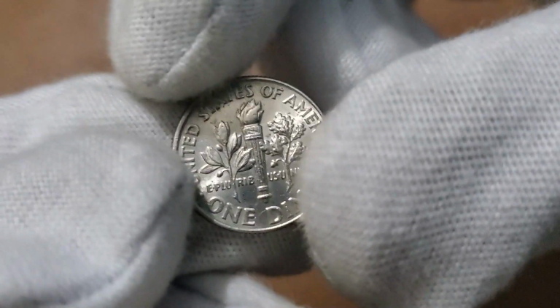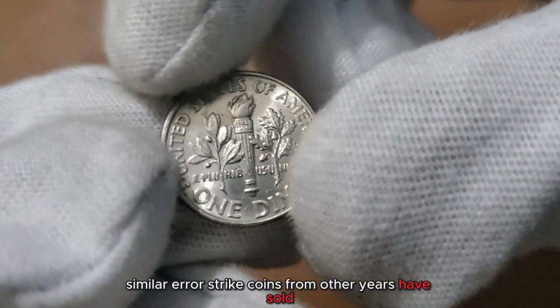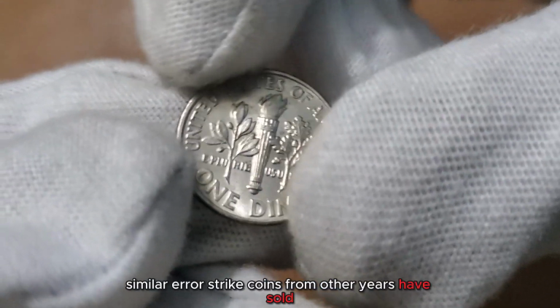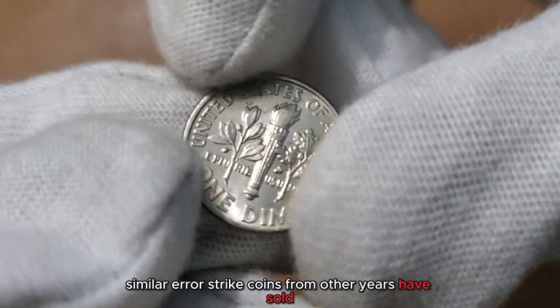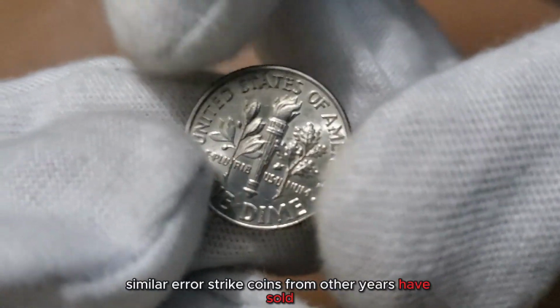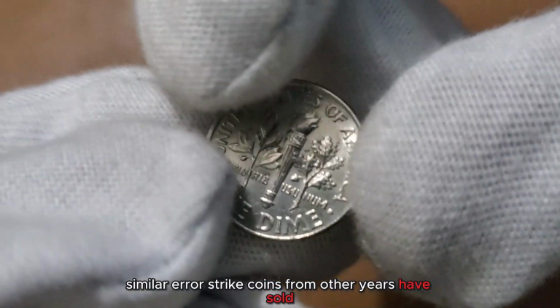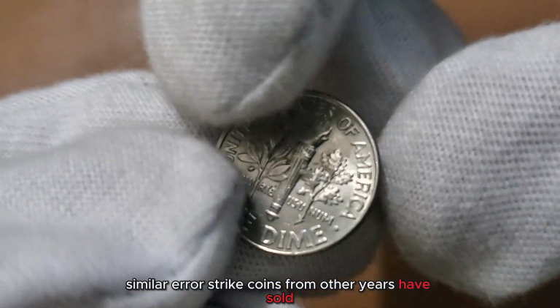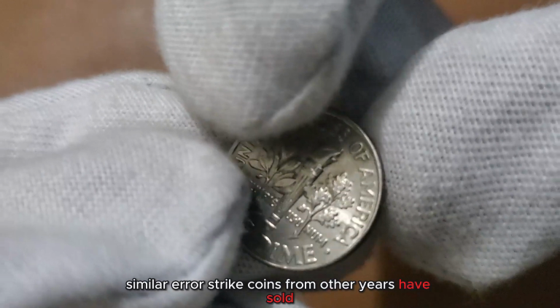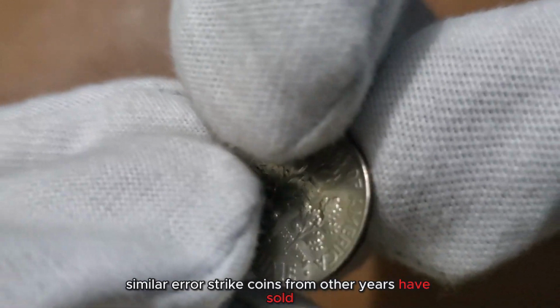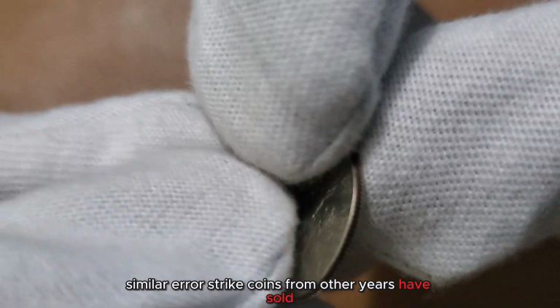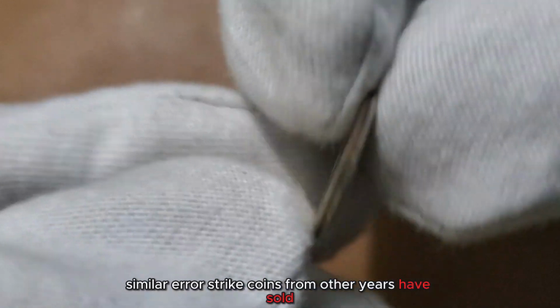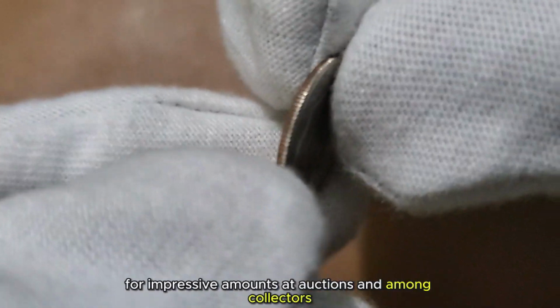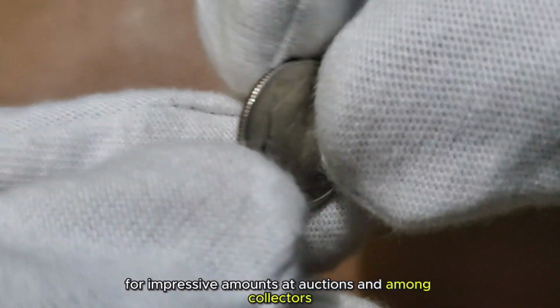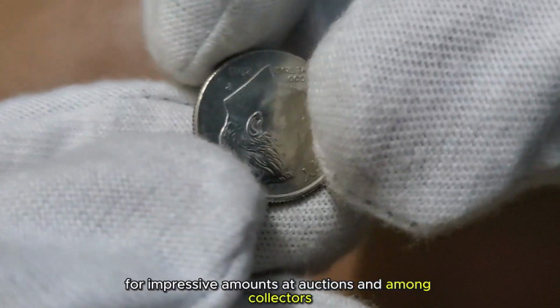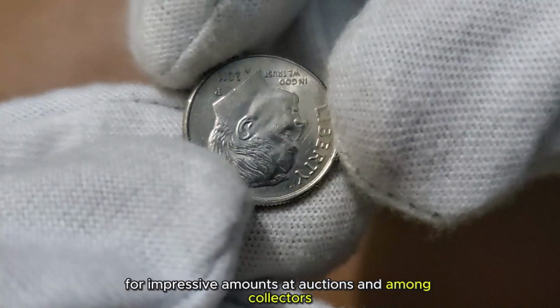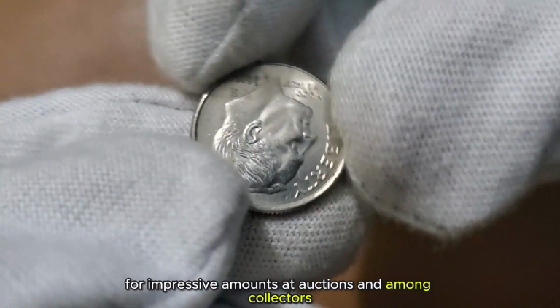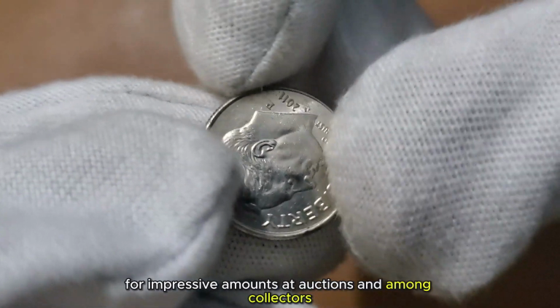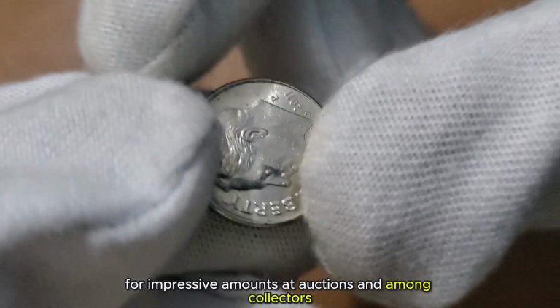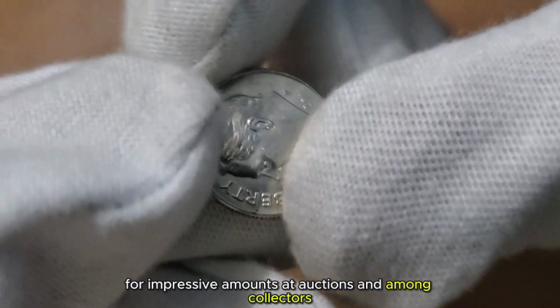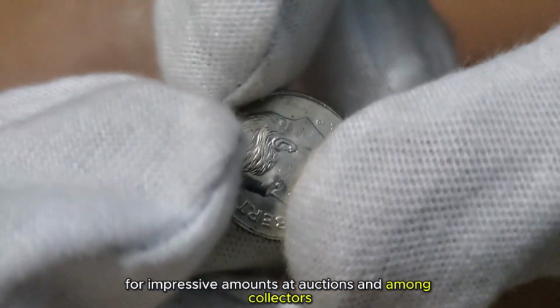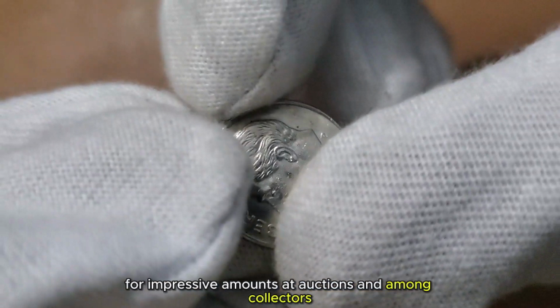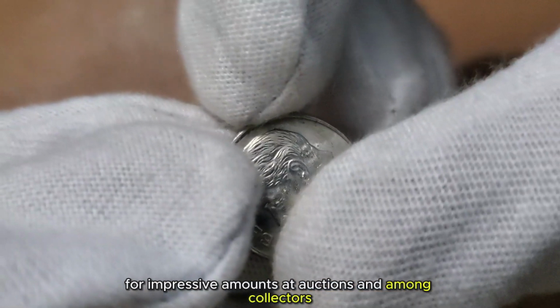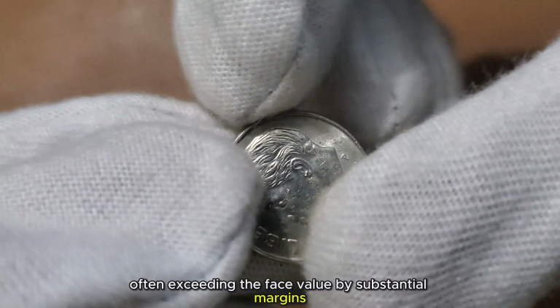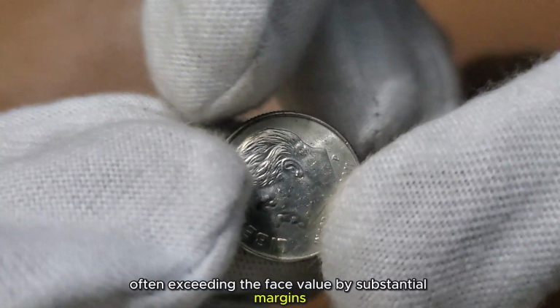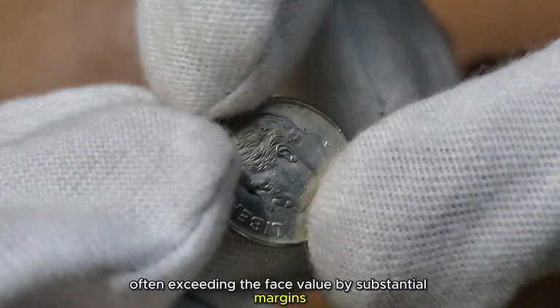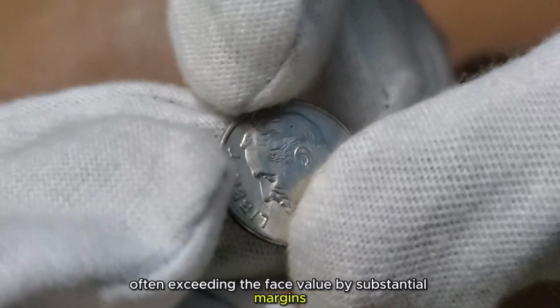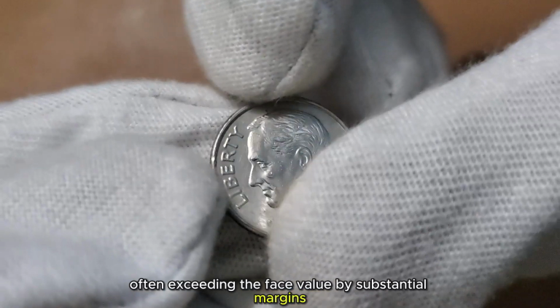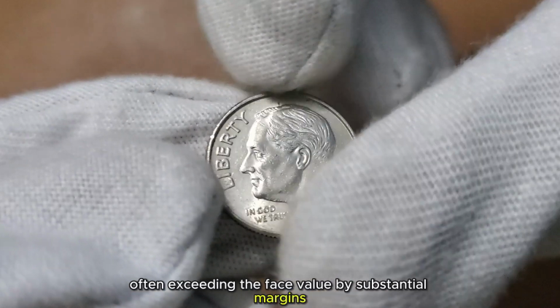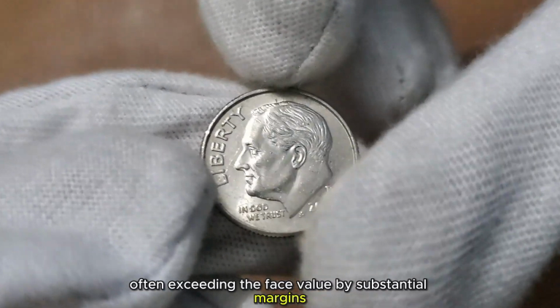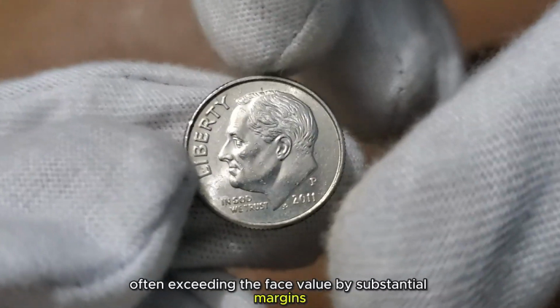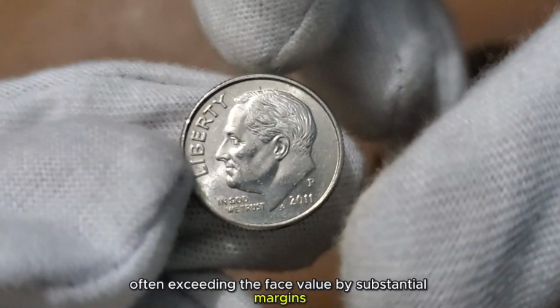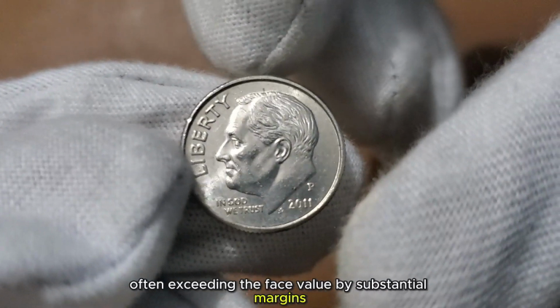Similar Error Strike coins from other years have sold for impressive amounts at auctions and among collectors, often exceeding the face value by substantial margins.